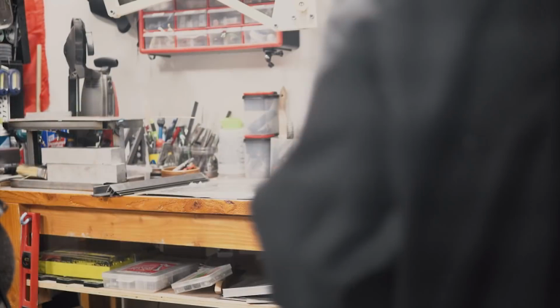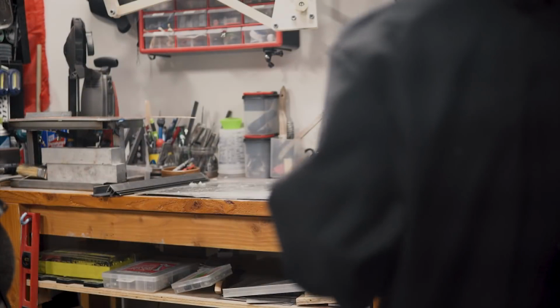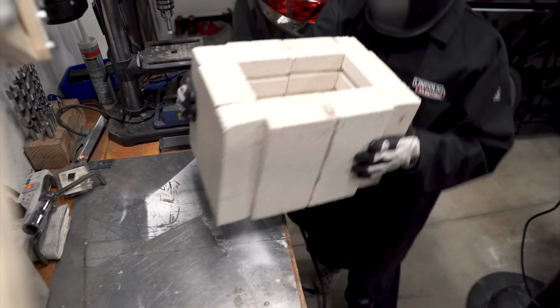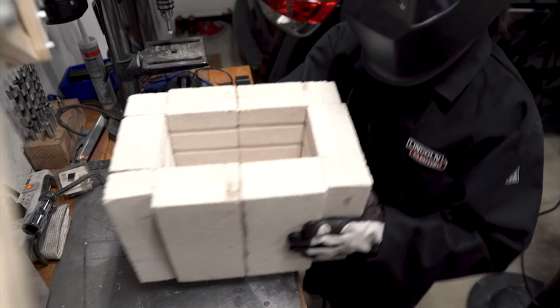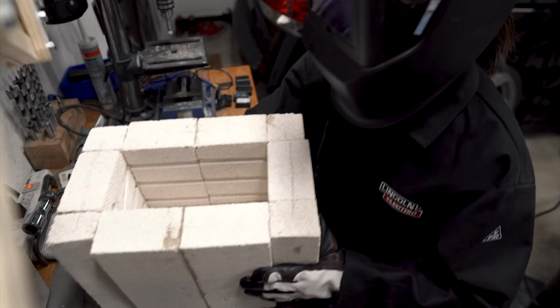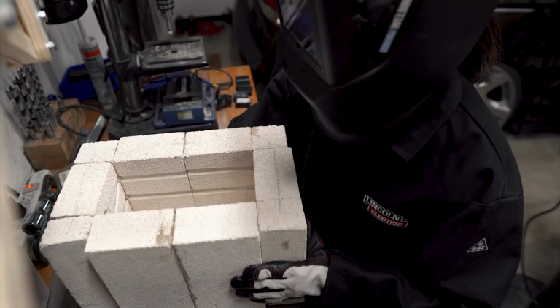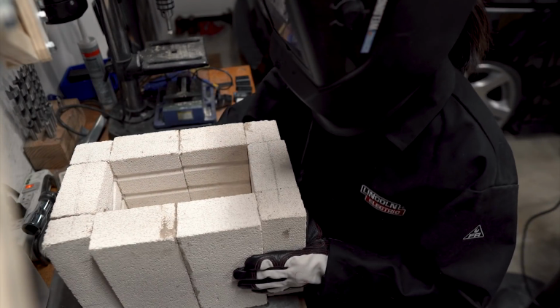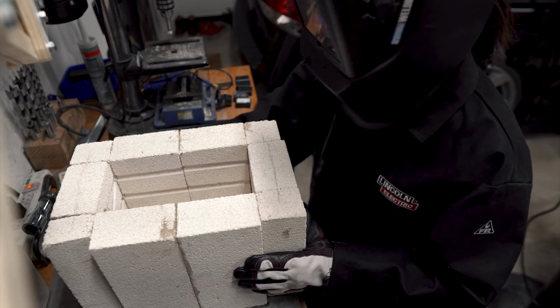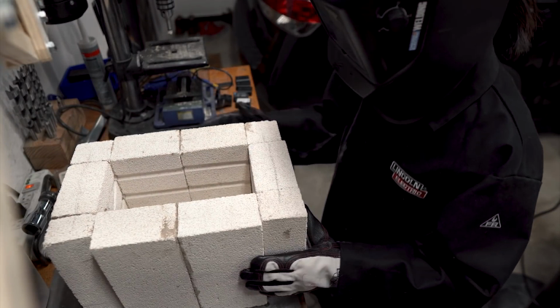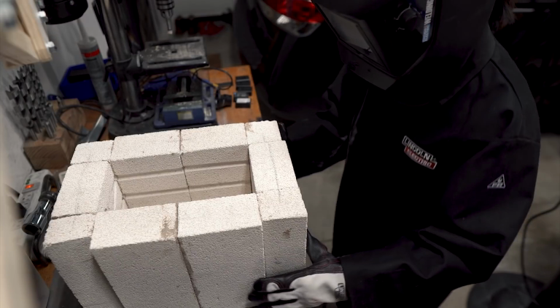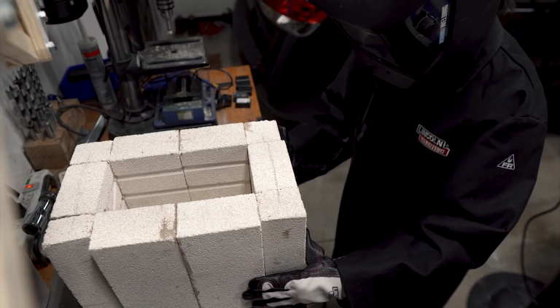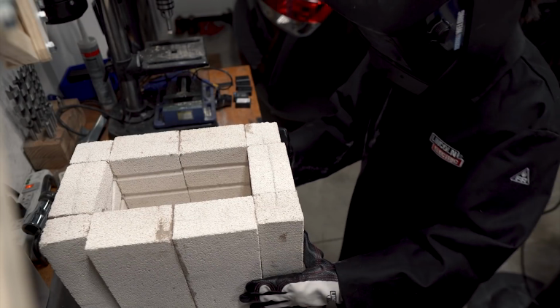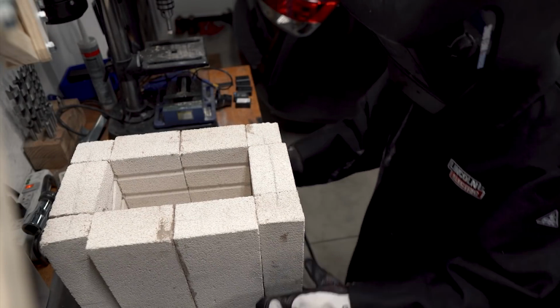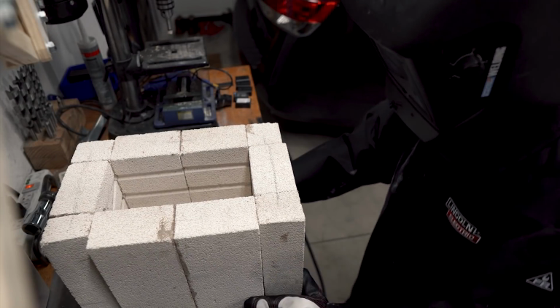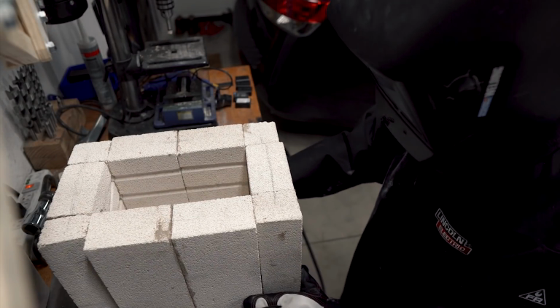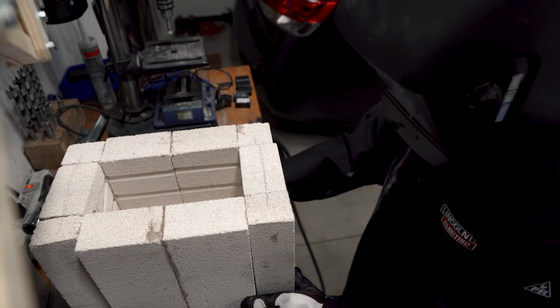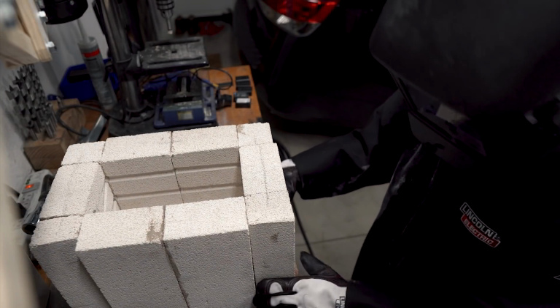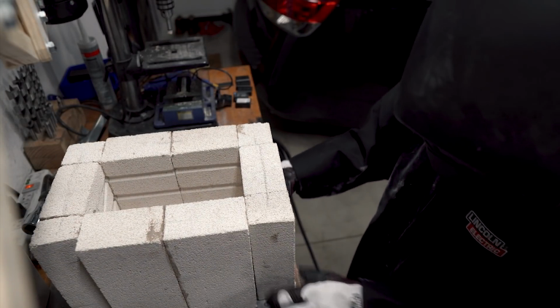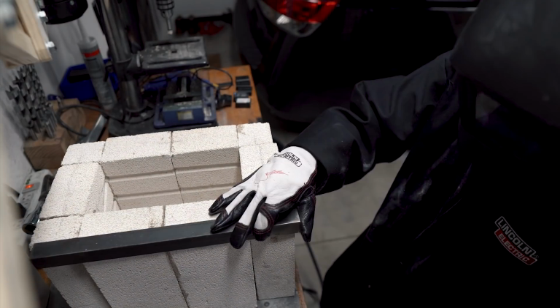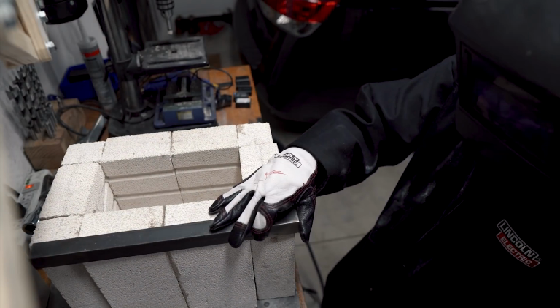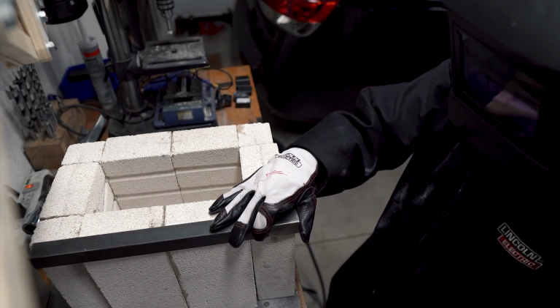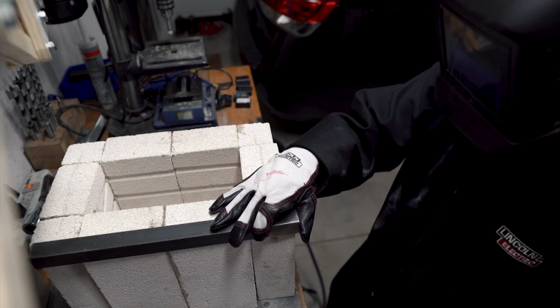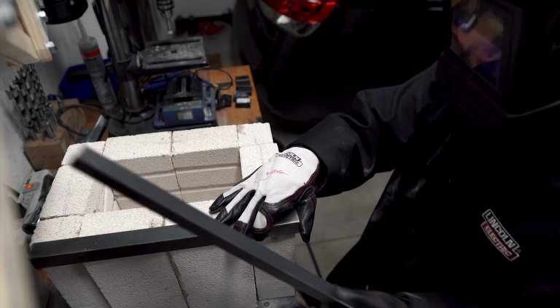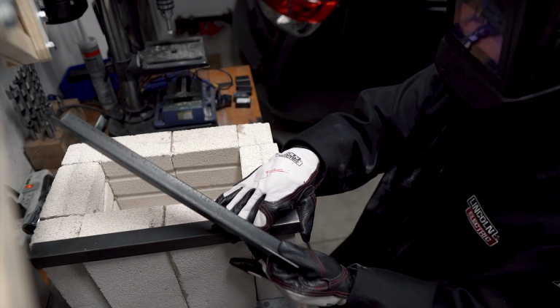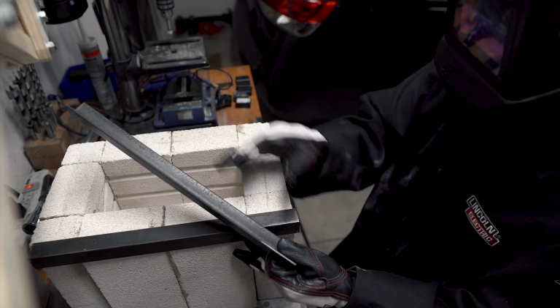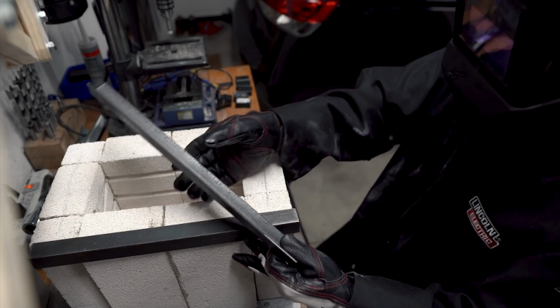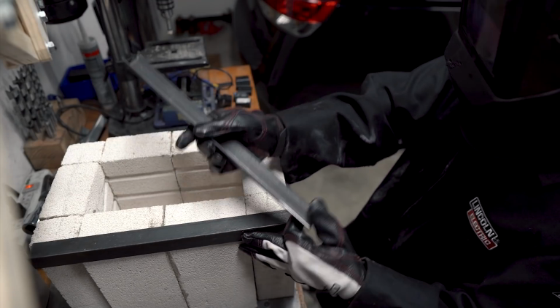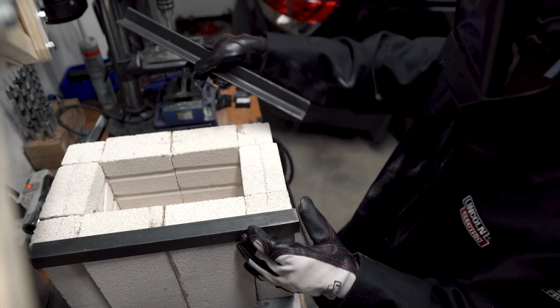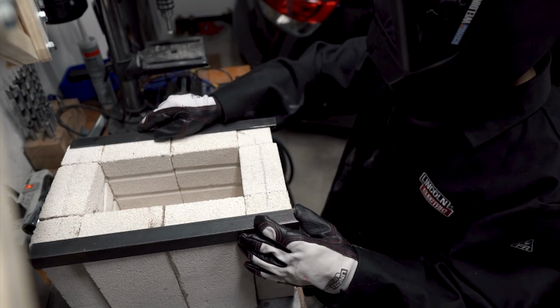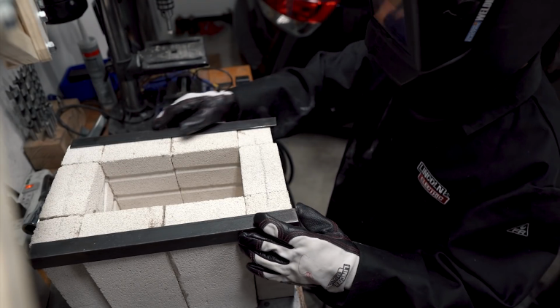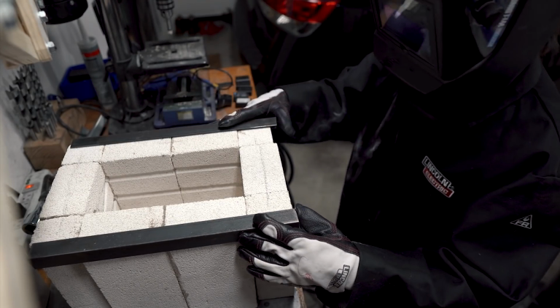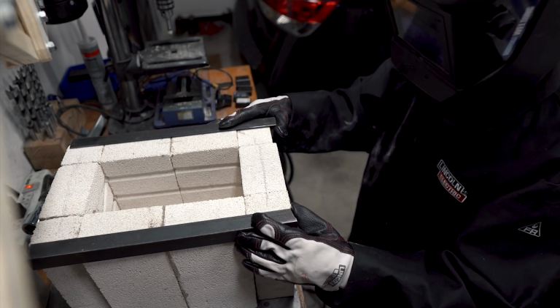Once the angle irons were cut to size, we TIG welded all the joints together. To keep things simple, we made lap joints rather than mitering the connections.